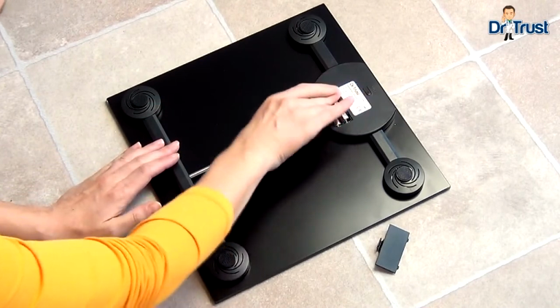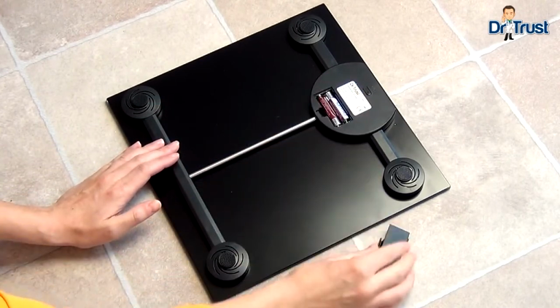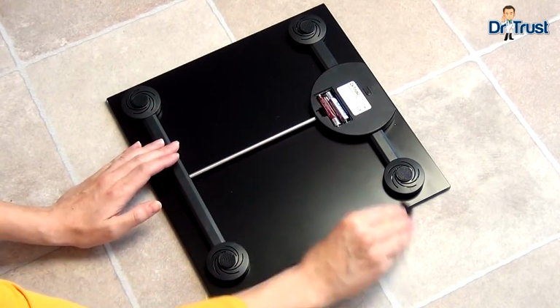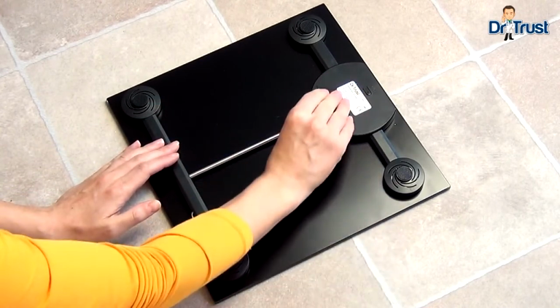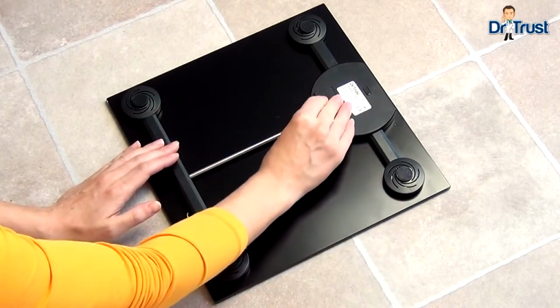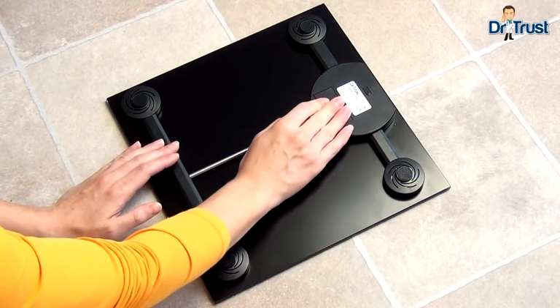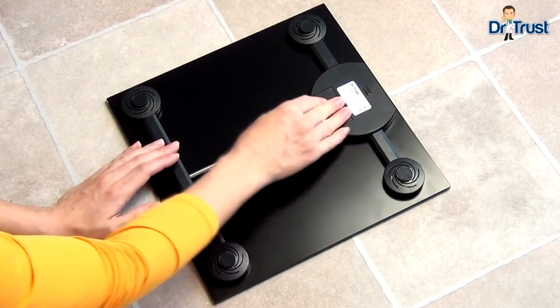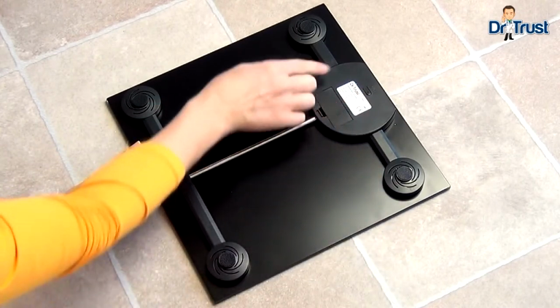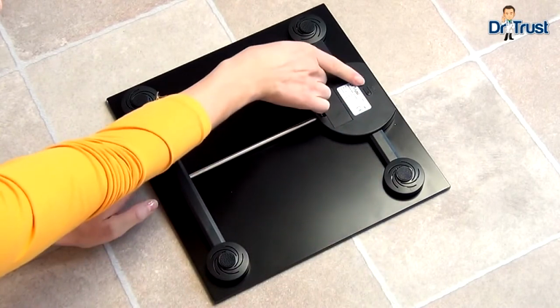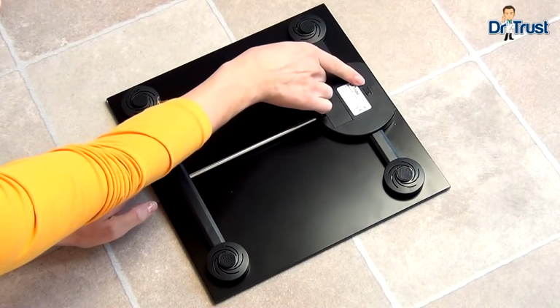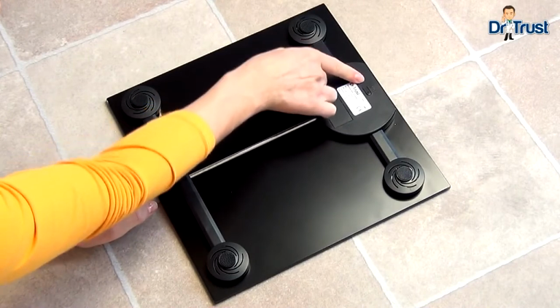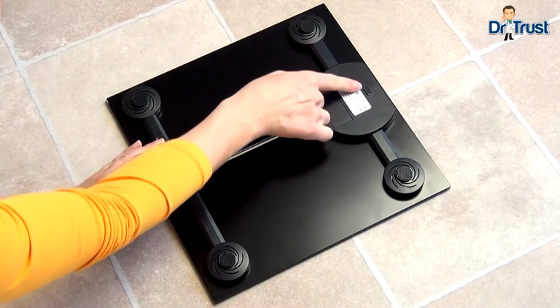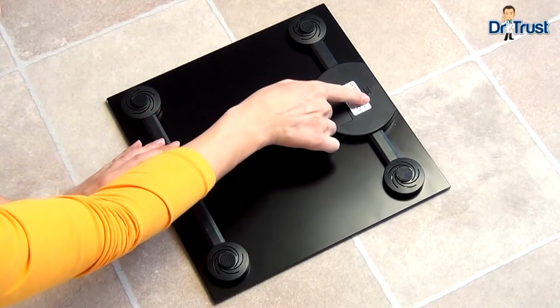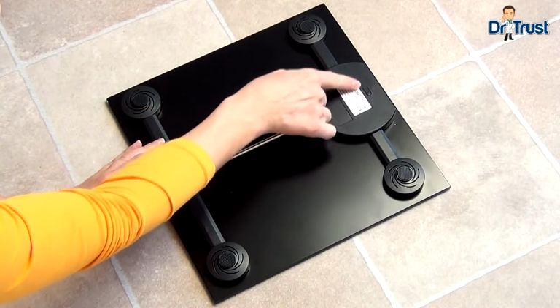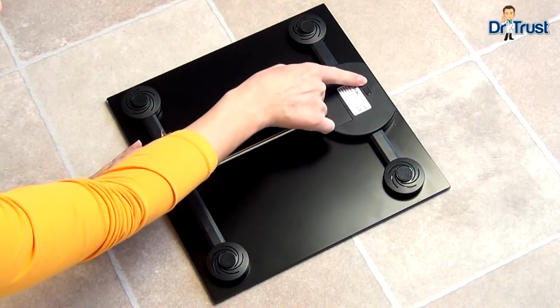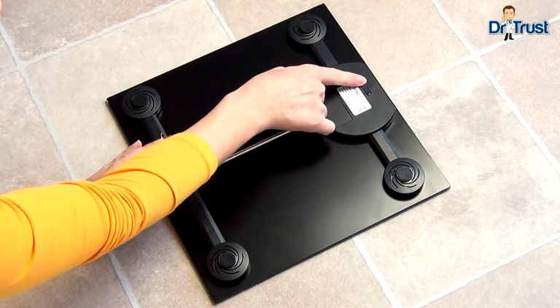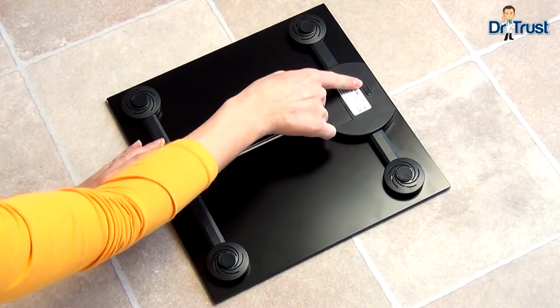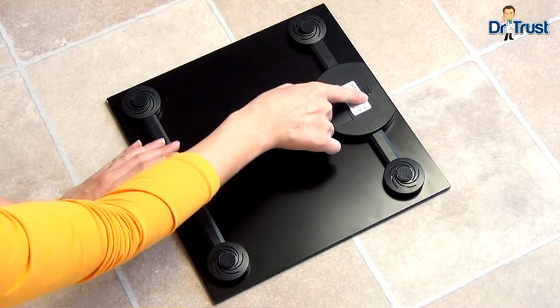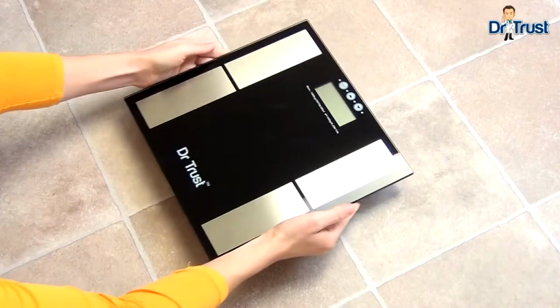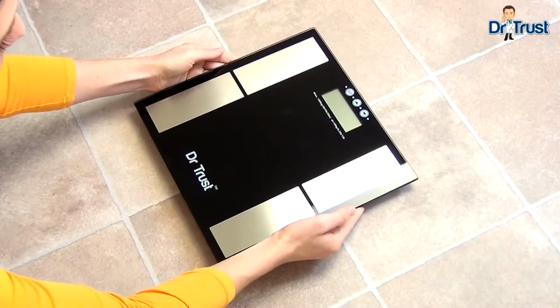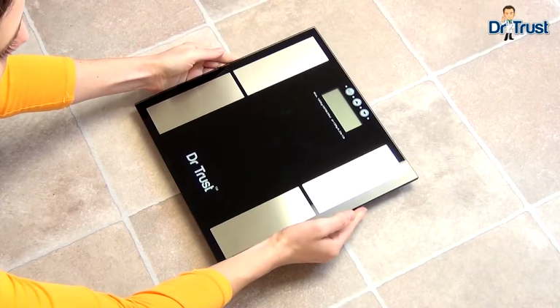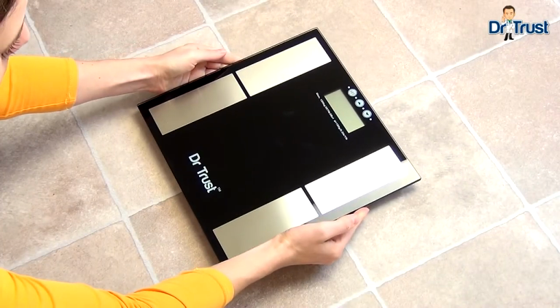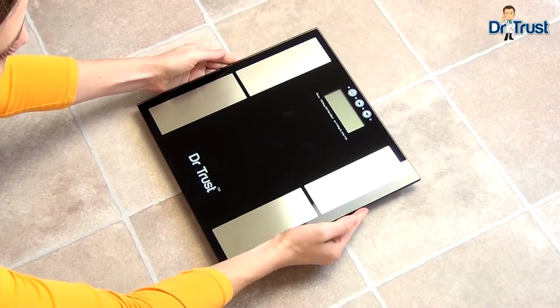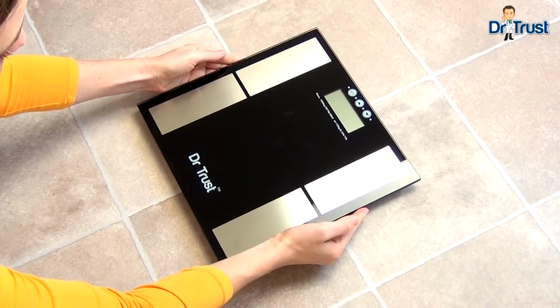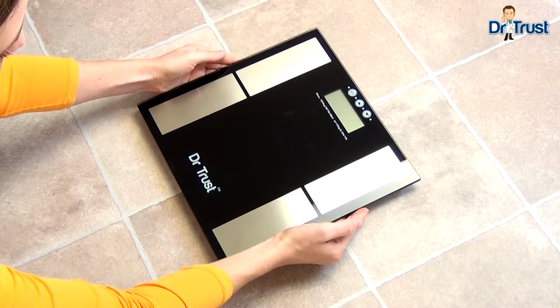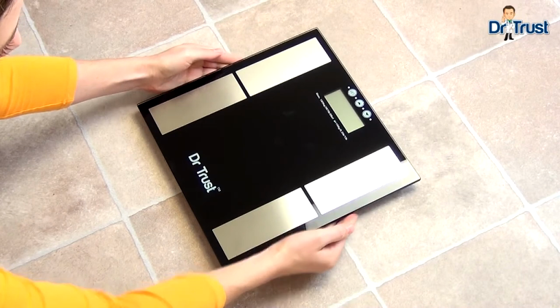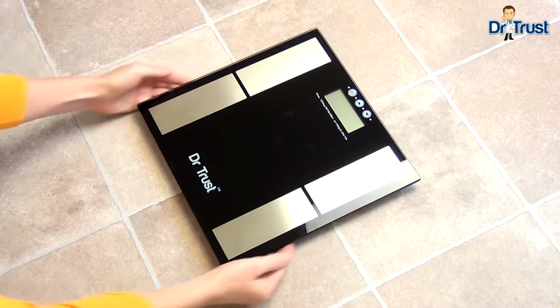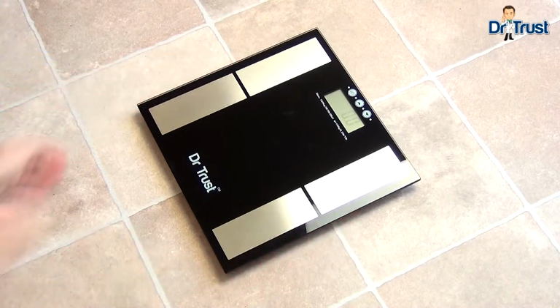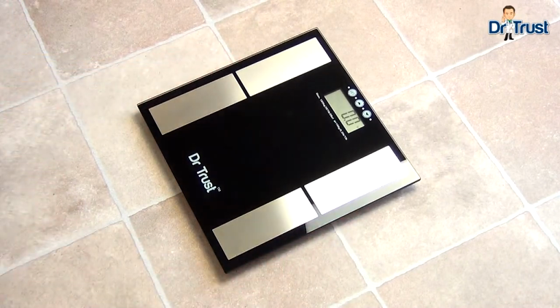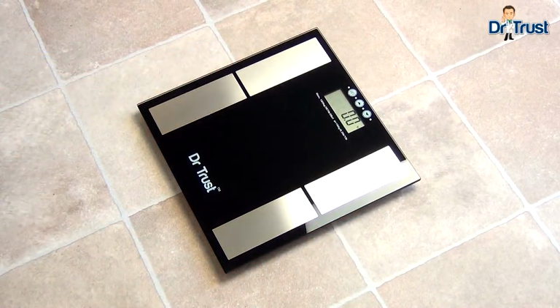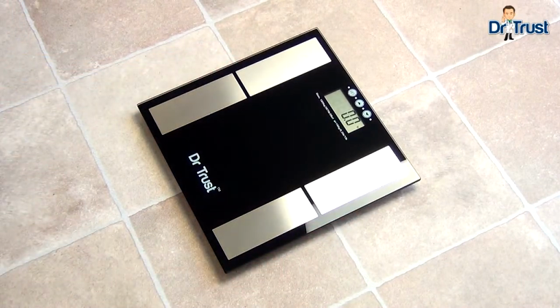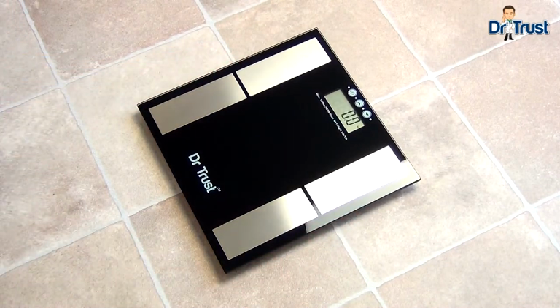You'll also see the unit button here on the back to change the unit of measurement to your preference. Place the scales on a hard level surface and ensure the scales are showing zero.